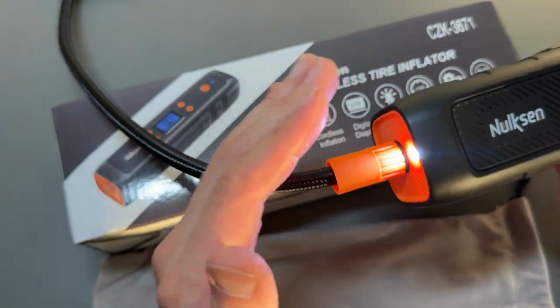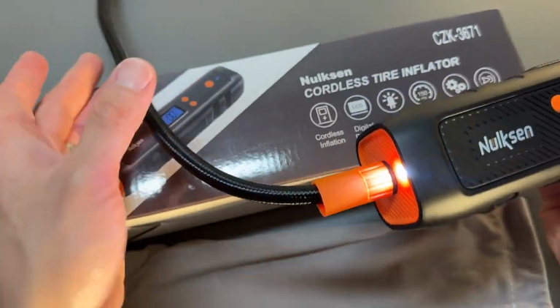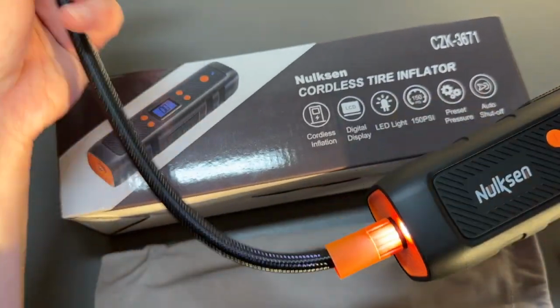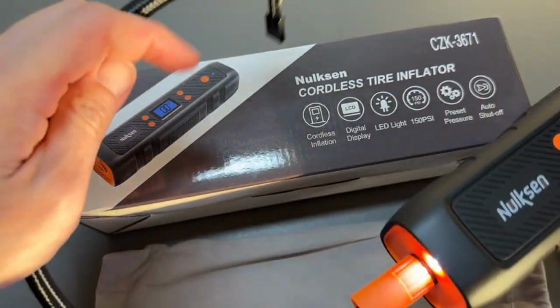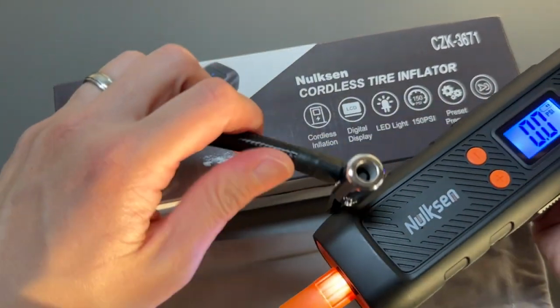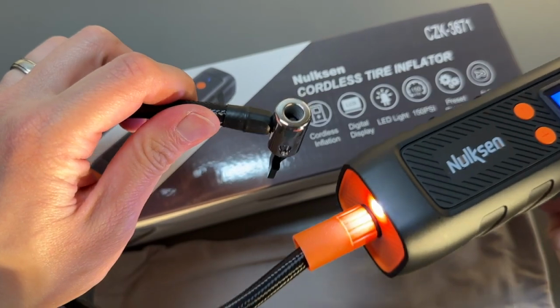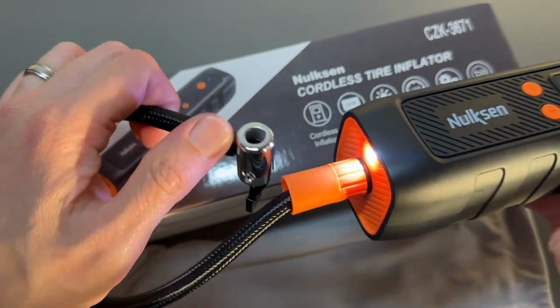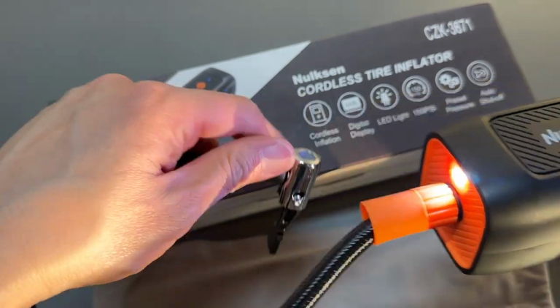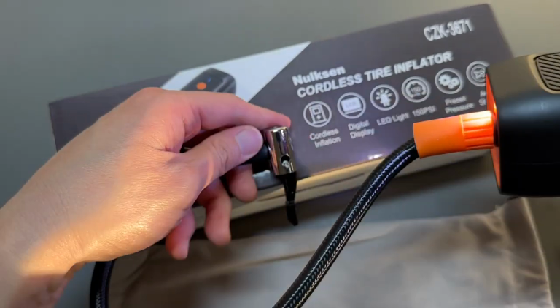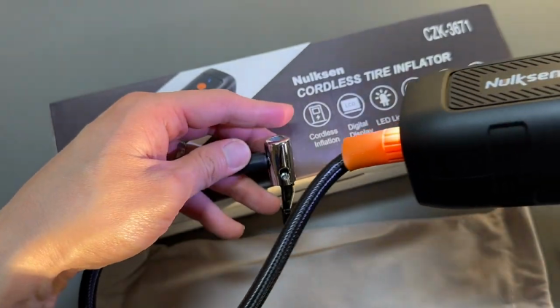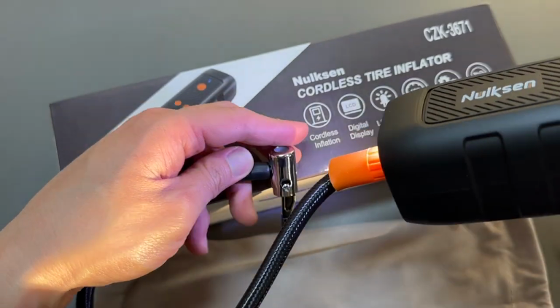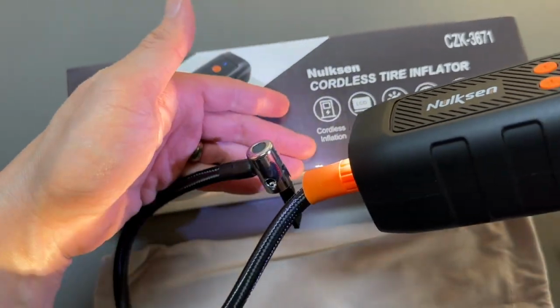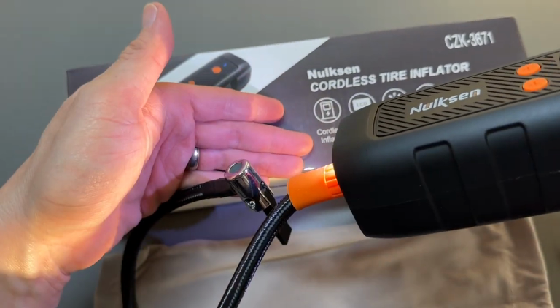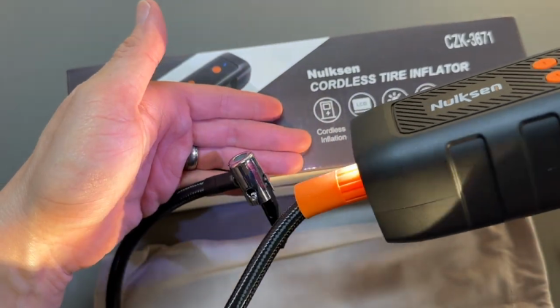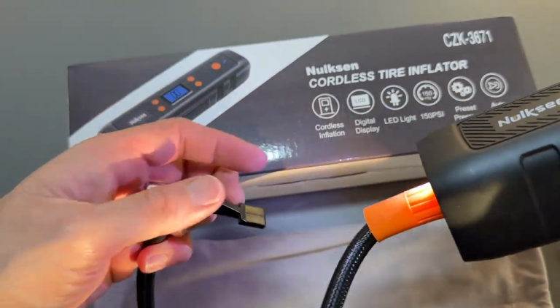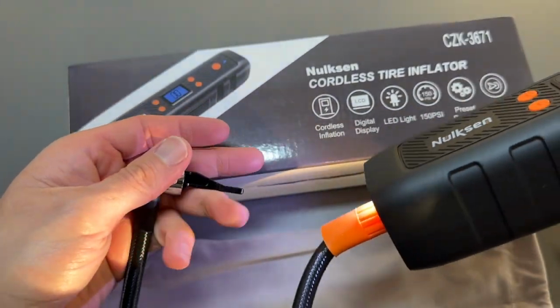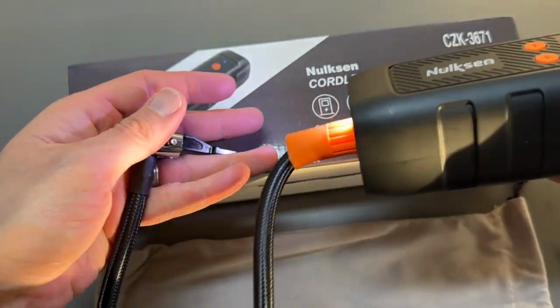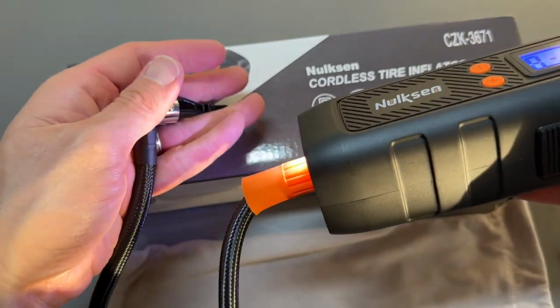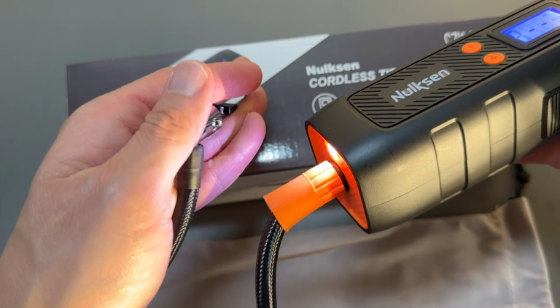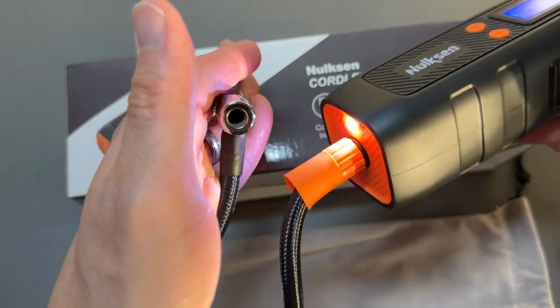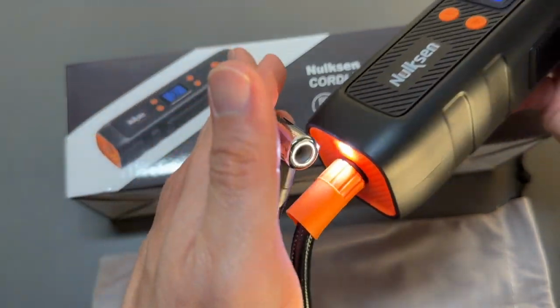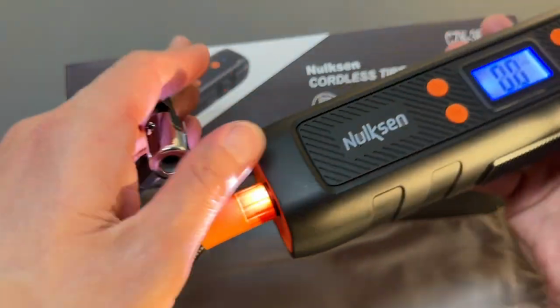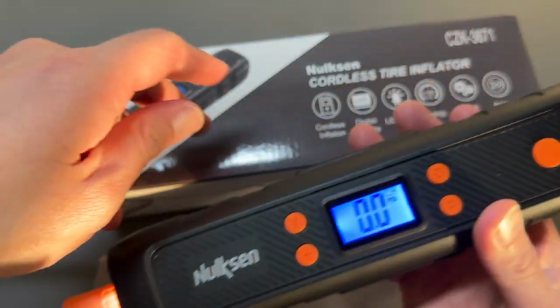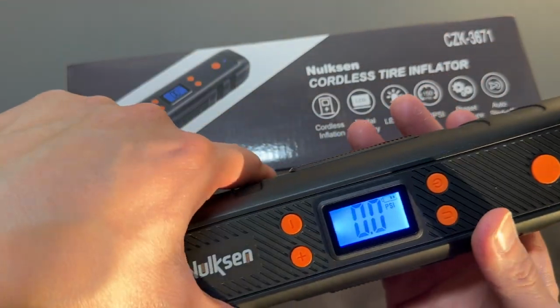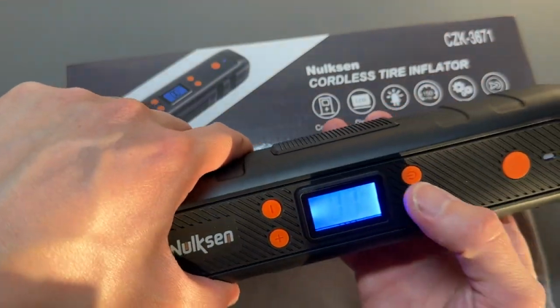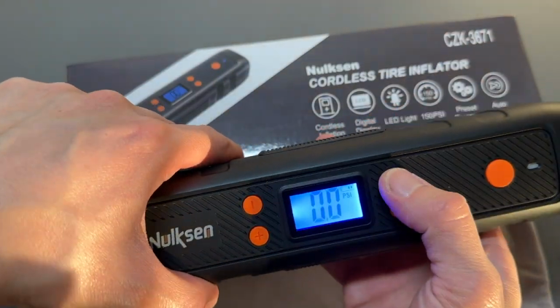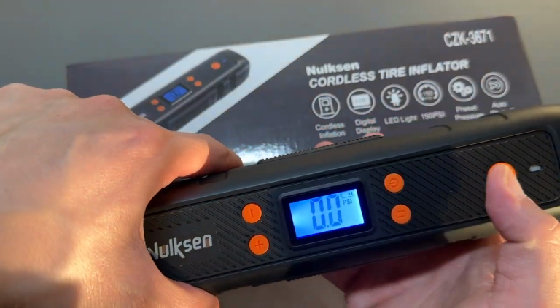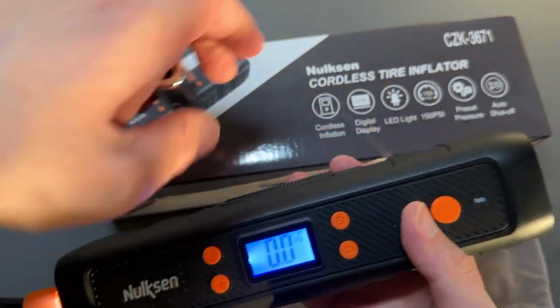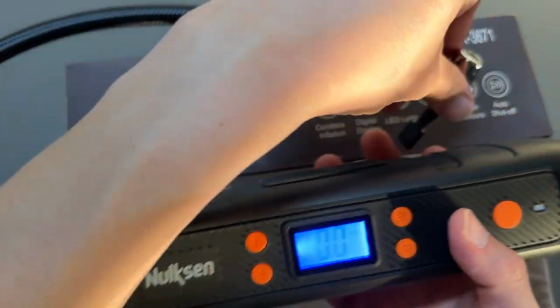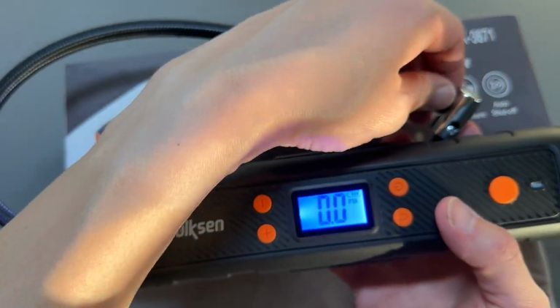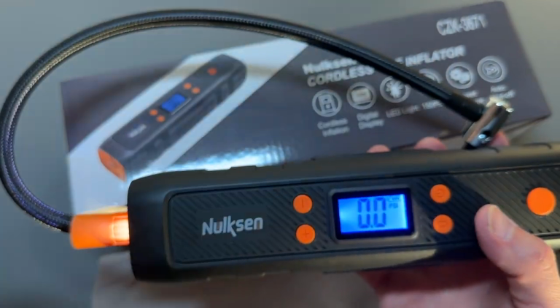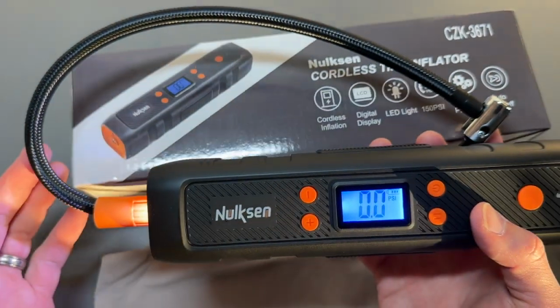Now you can see what you're inflating. This light is very useful in situations where you're pumping in low light or in the dark. Push the button to stop it — simple unit.